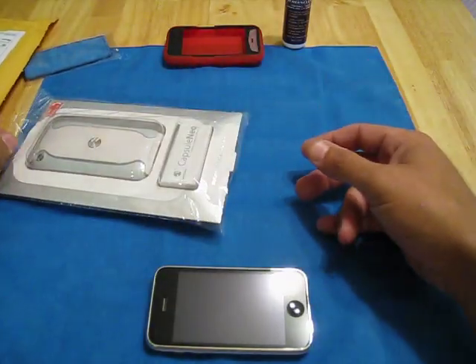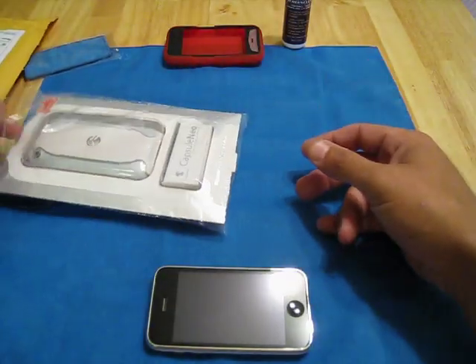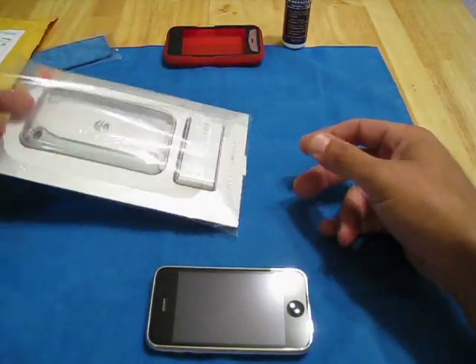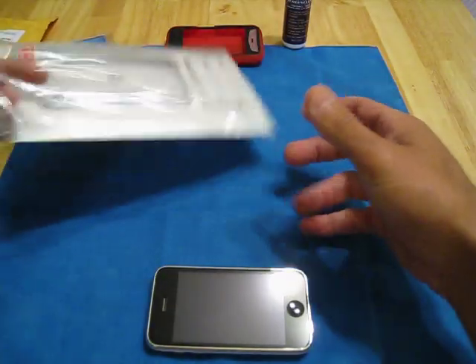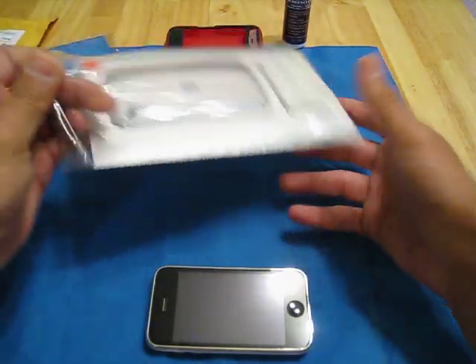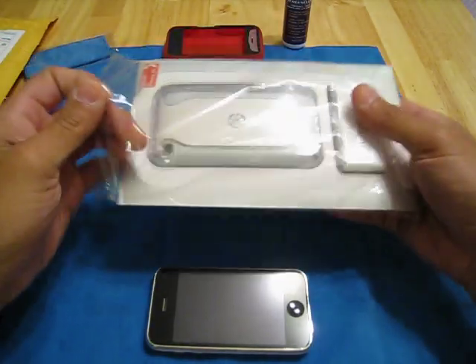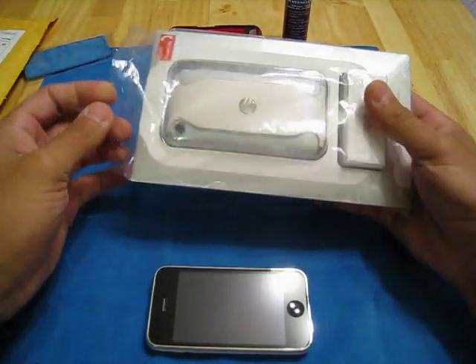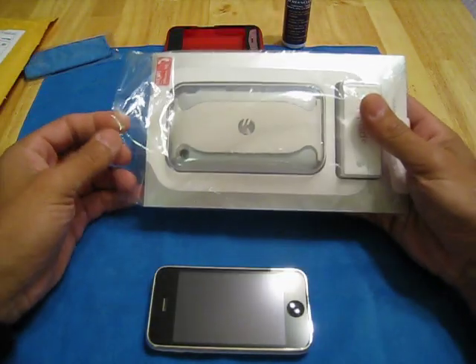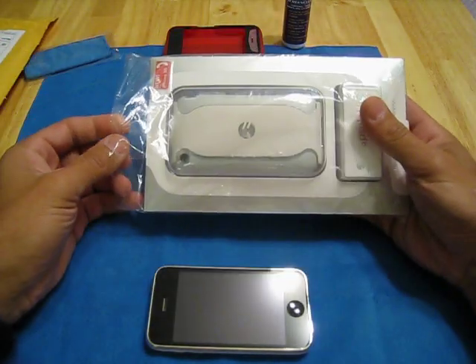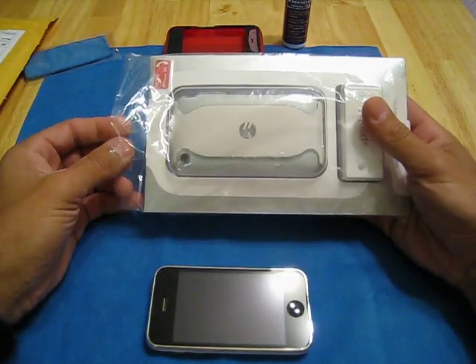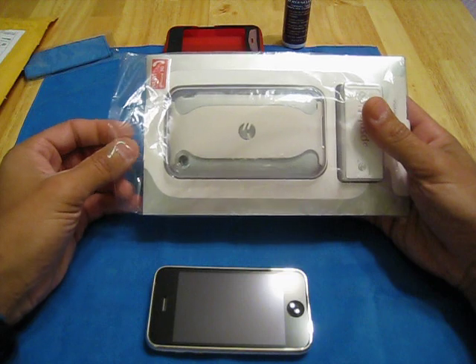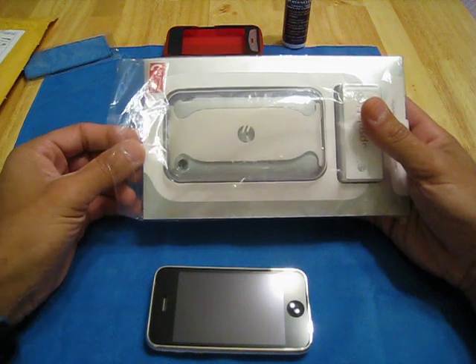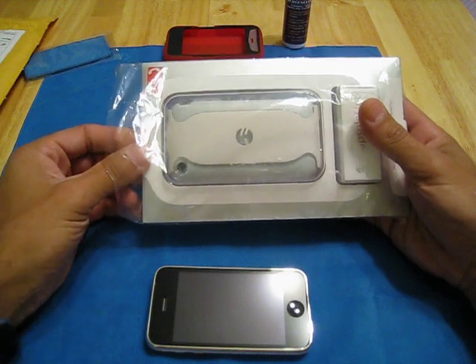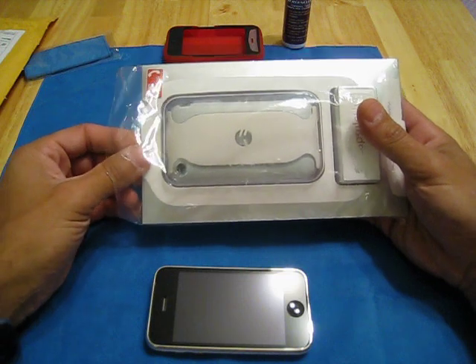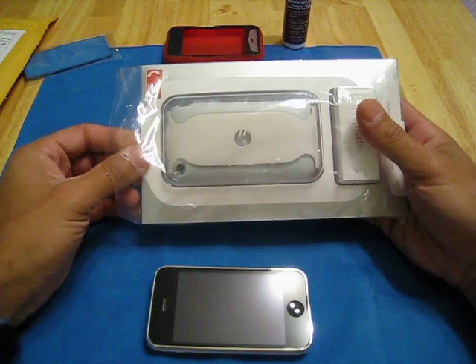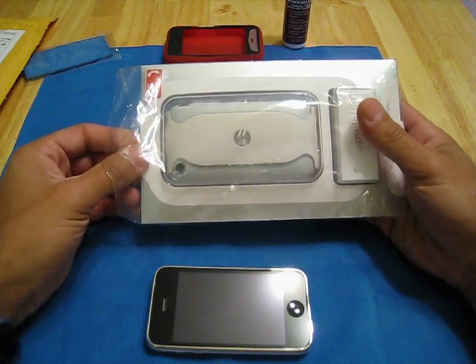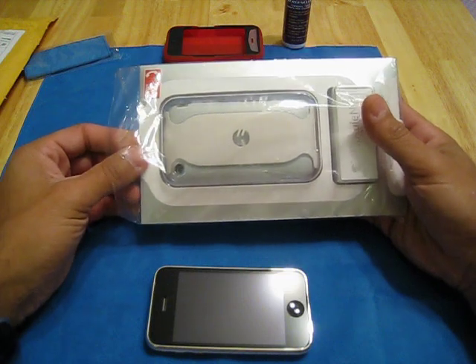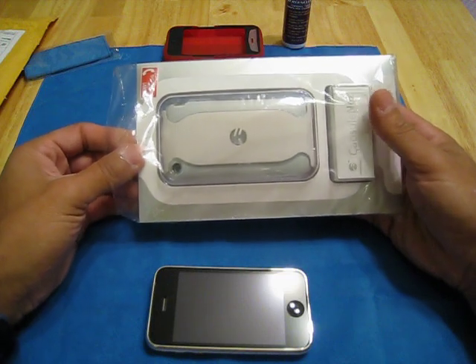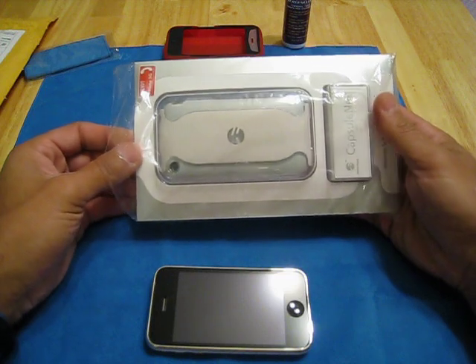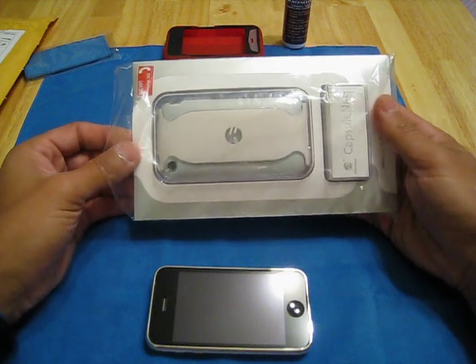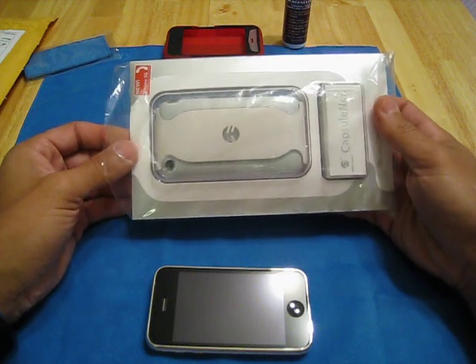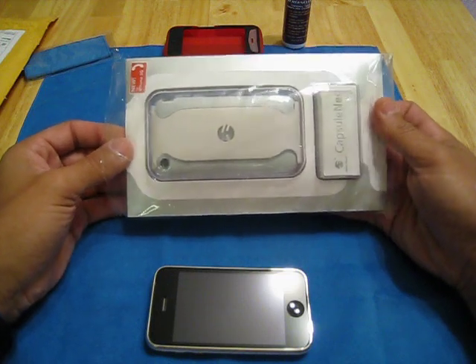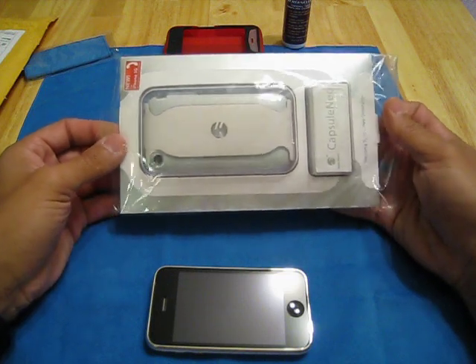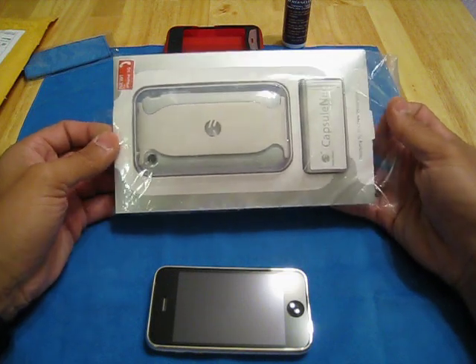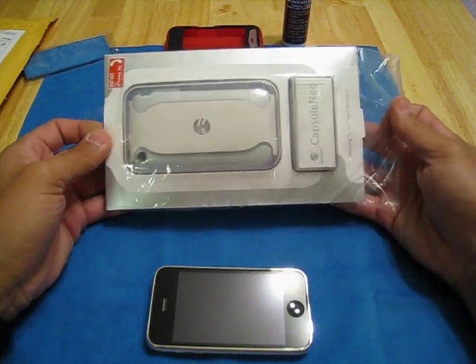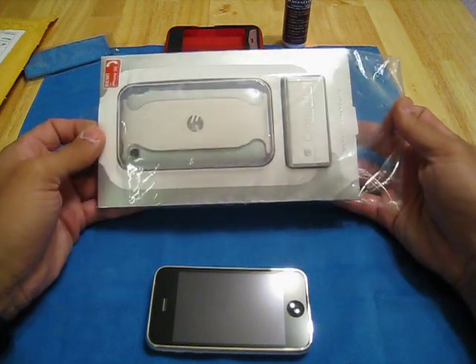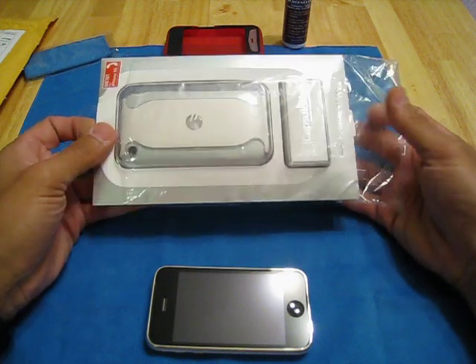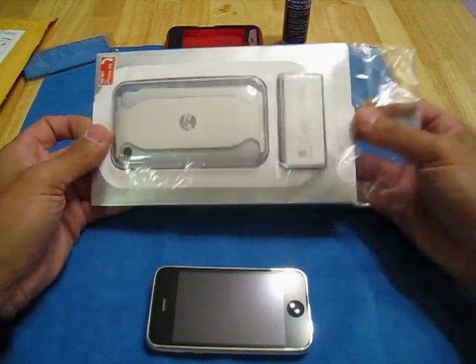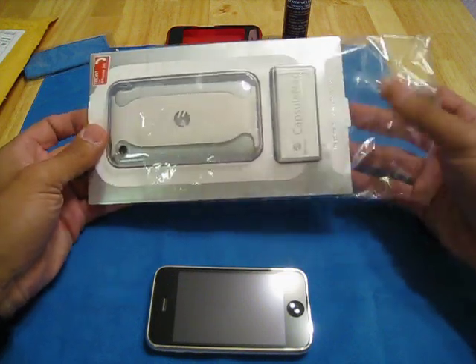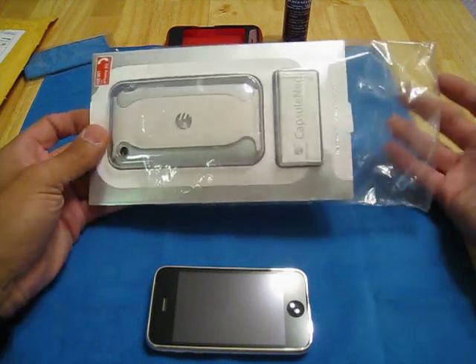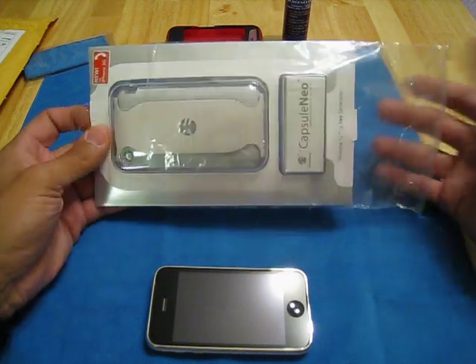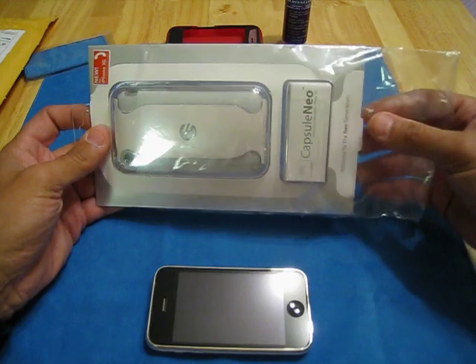My other case, I ordered it Sunday night, Monday morning, like 4 in the morning, and I got it that Thursday. So it was about the same thing.